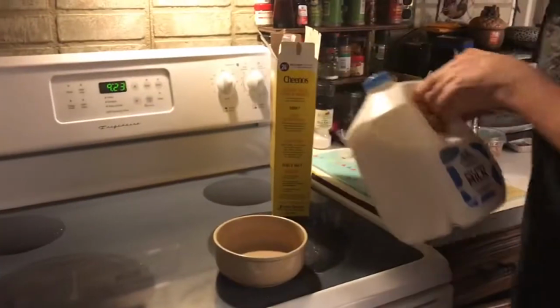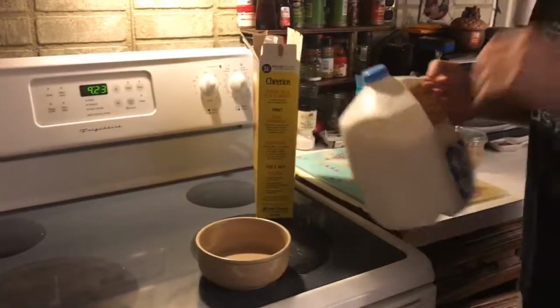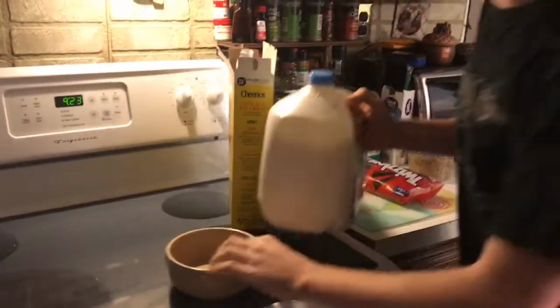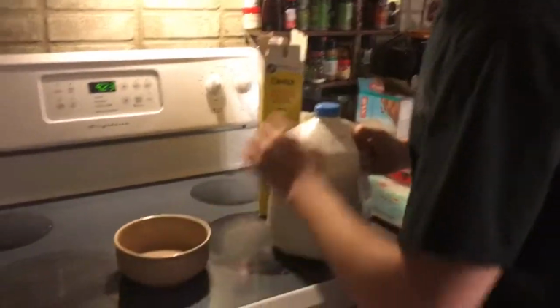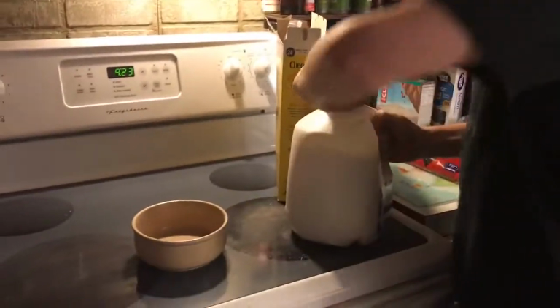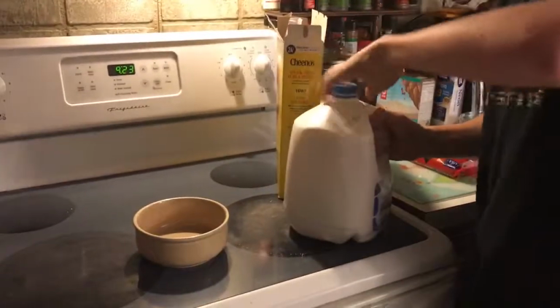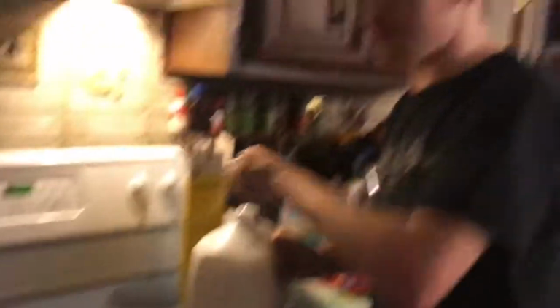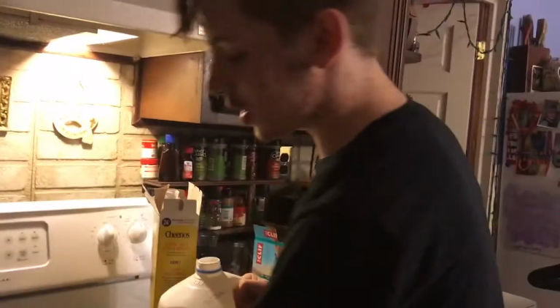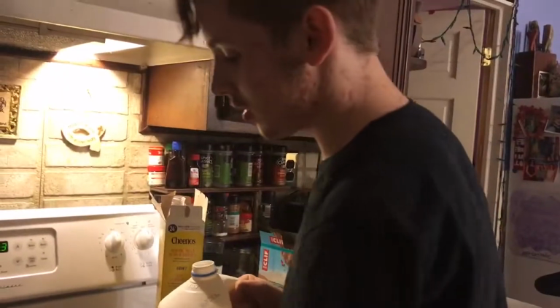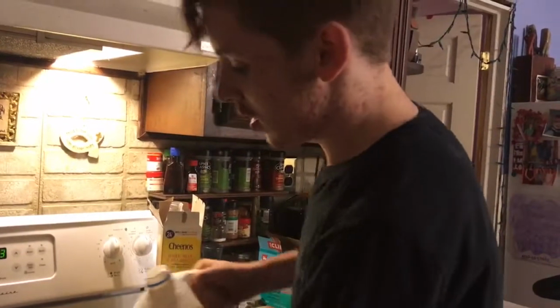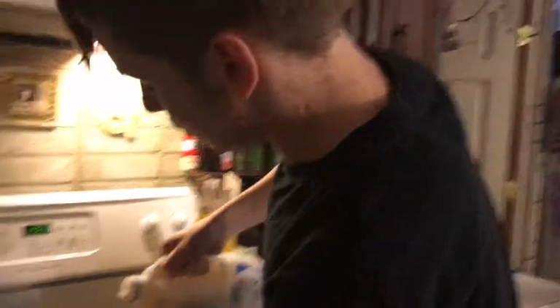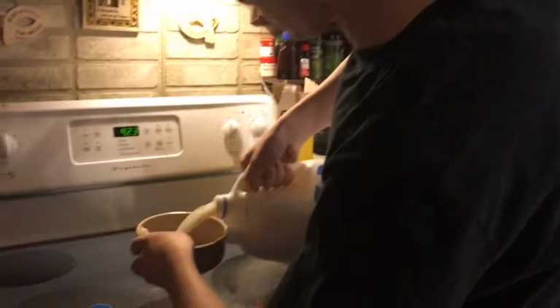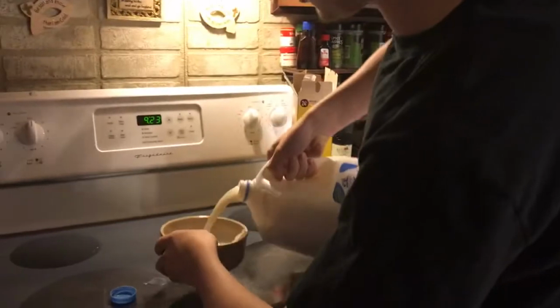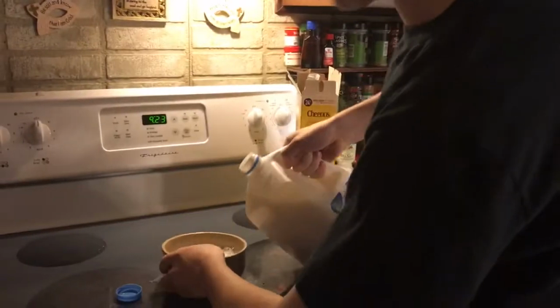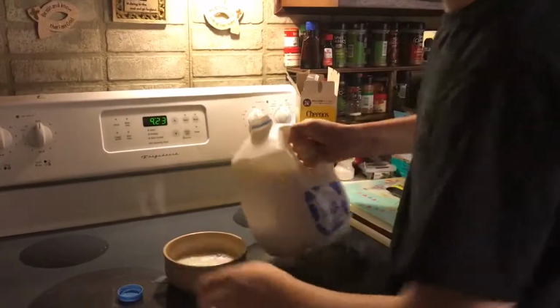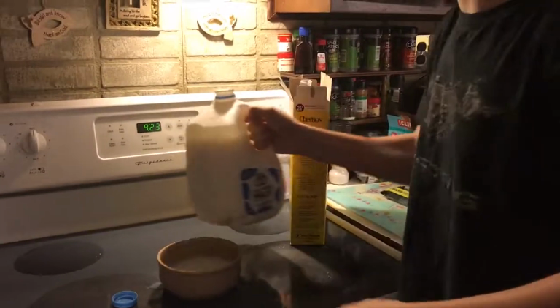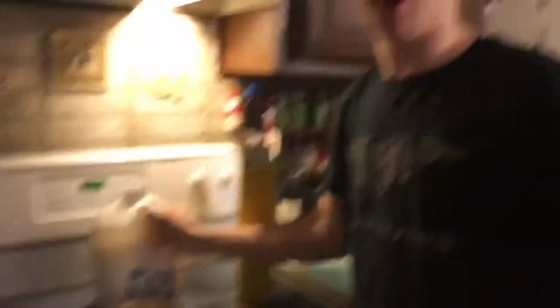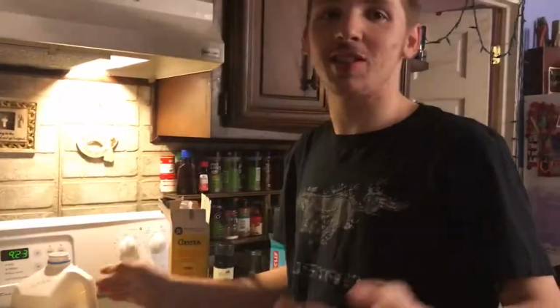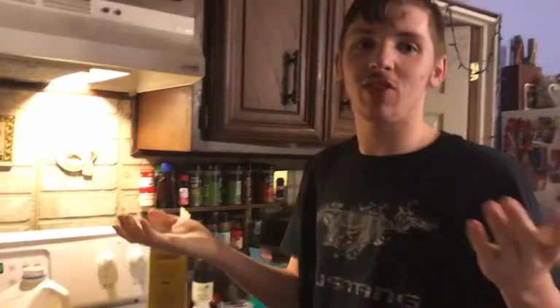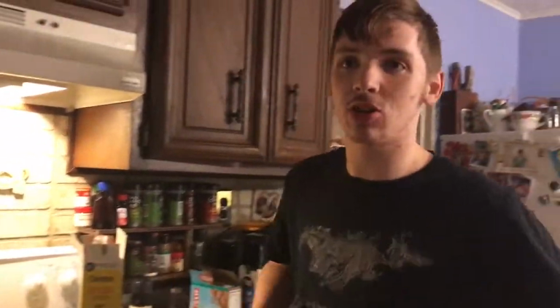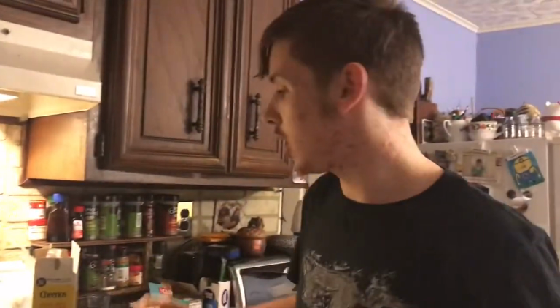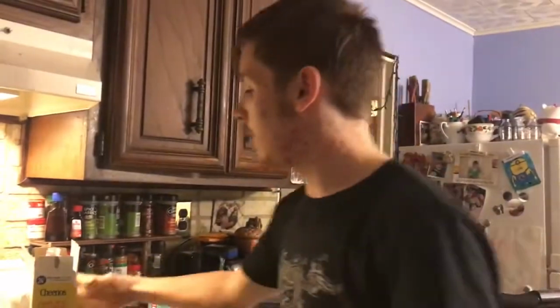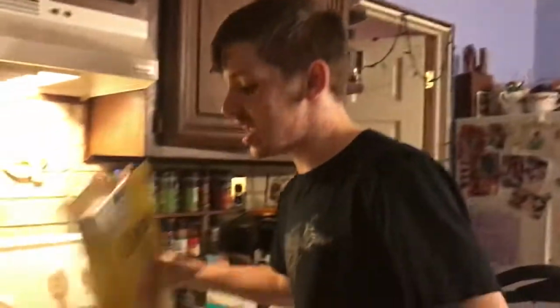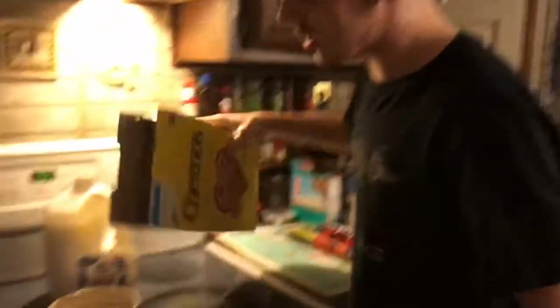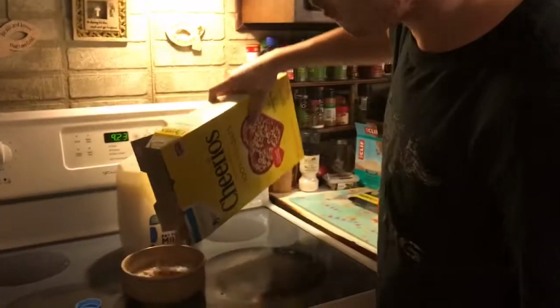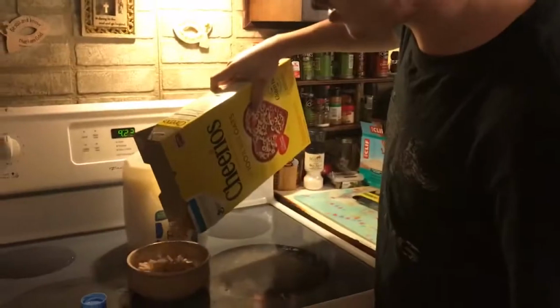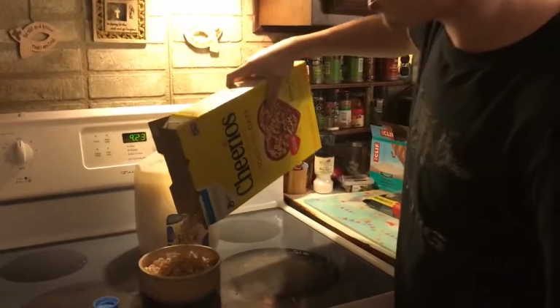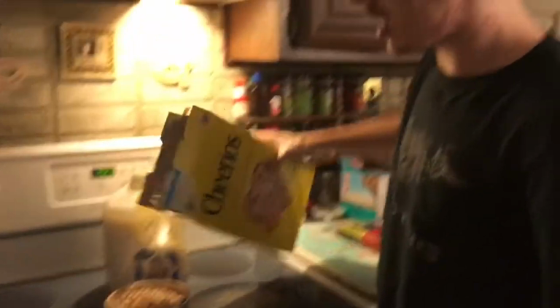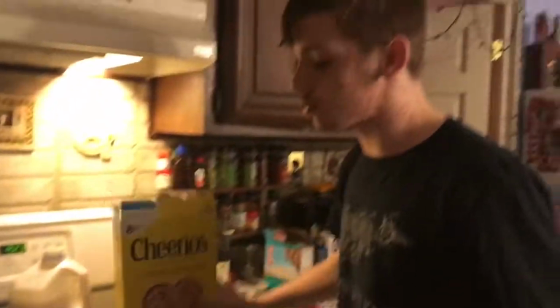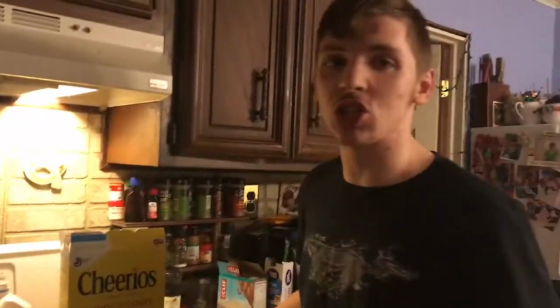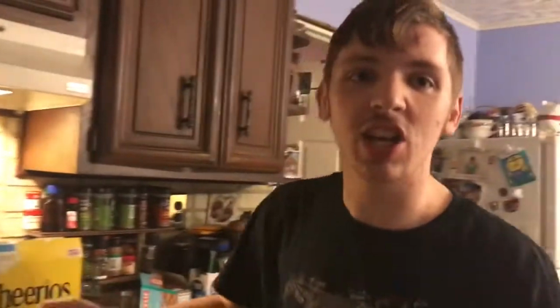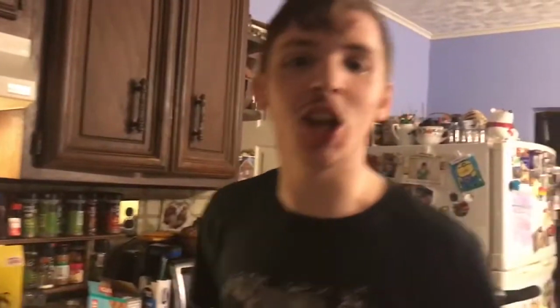You're gonna take the milk, right? You're gonna splash it into that bowl. It doesn't matter if you get some on your hands, it doesn't matter if you get some on your shirt. You're gonna take this, pour it in. See that? Delicious. Delicious!